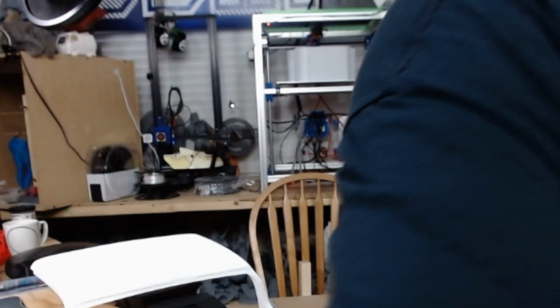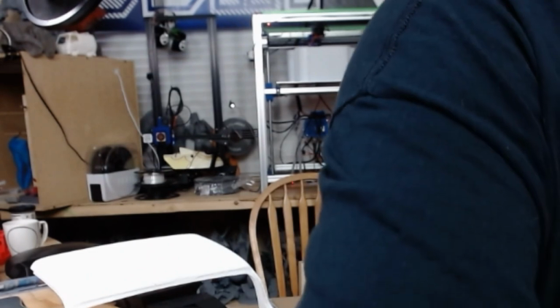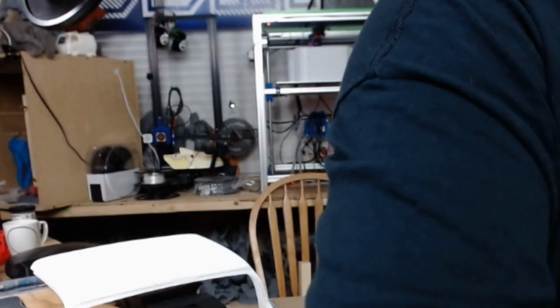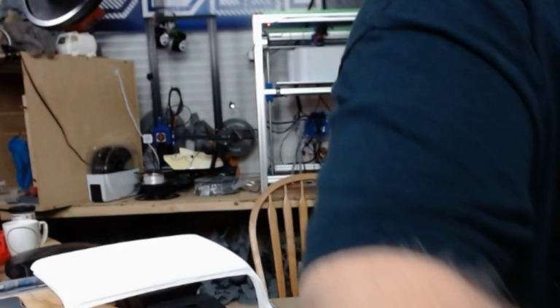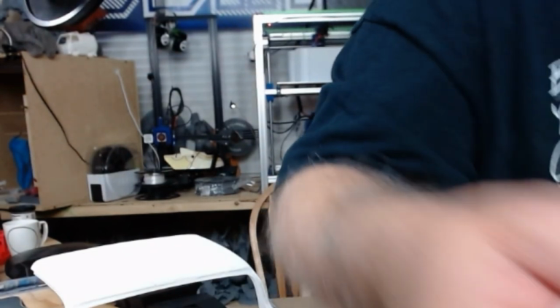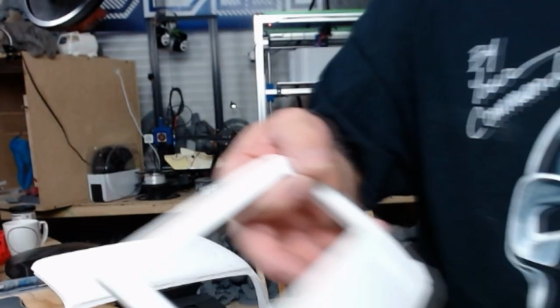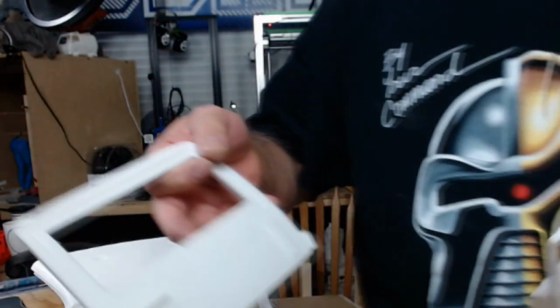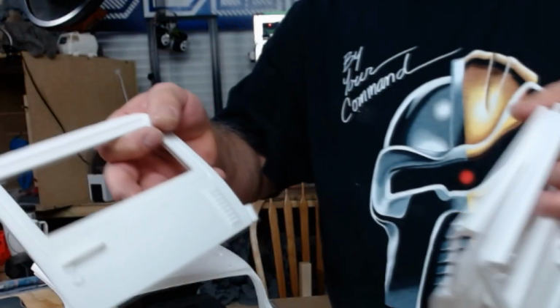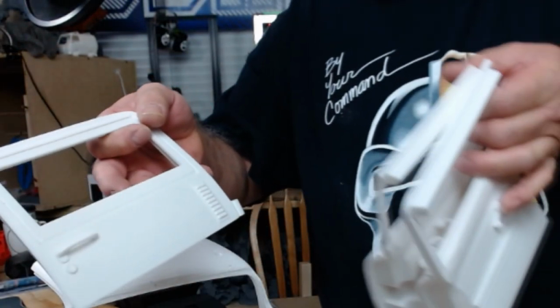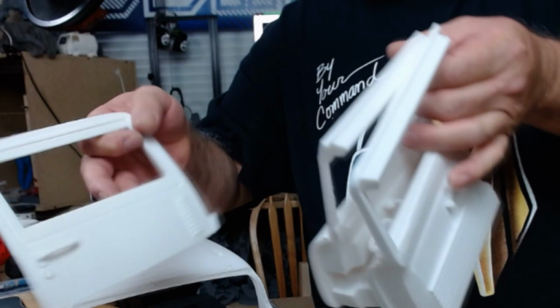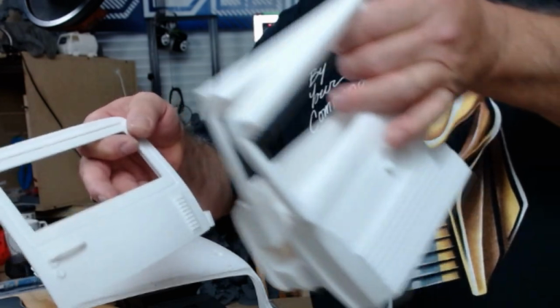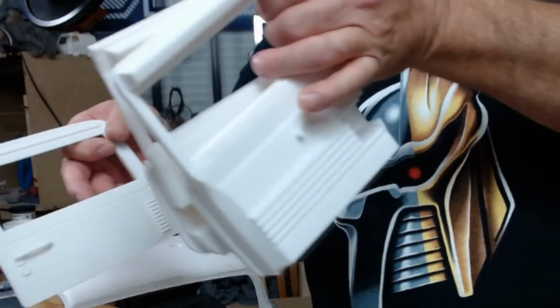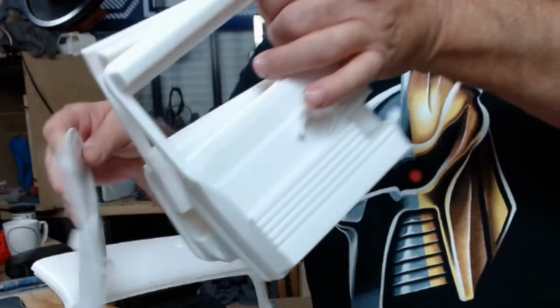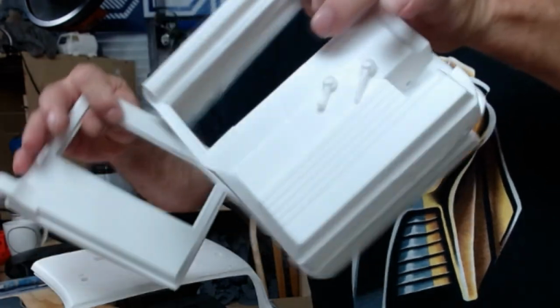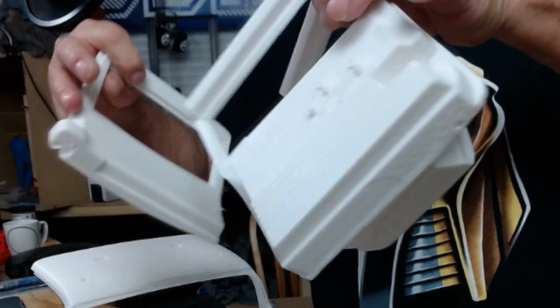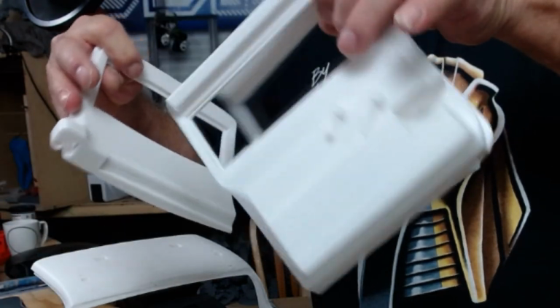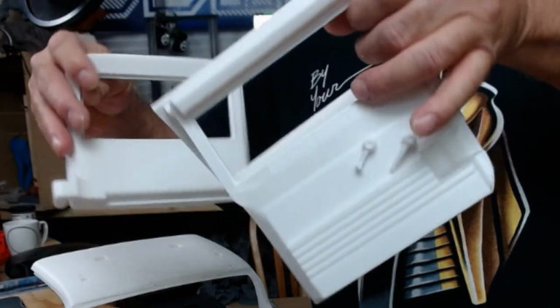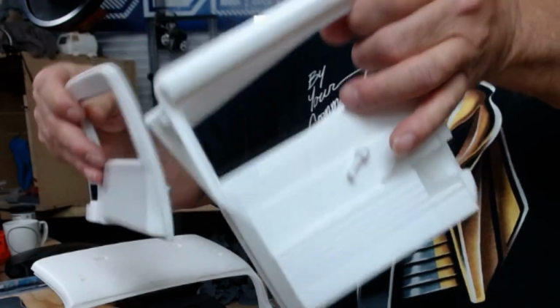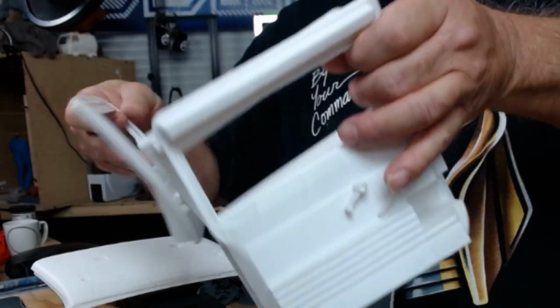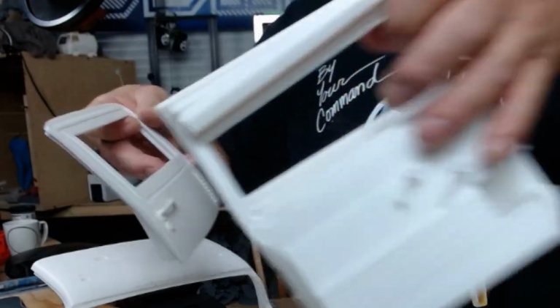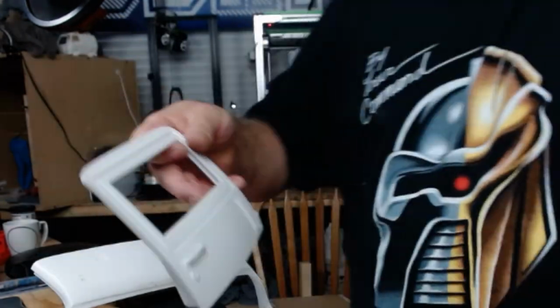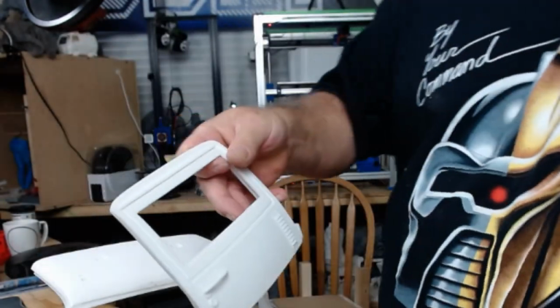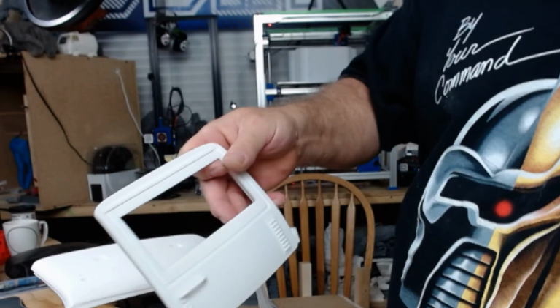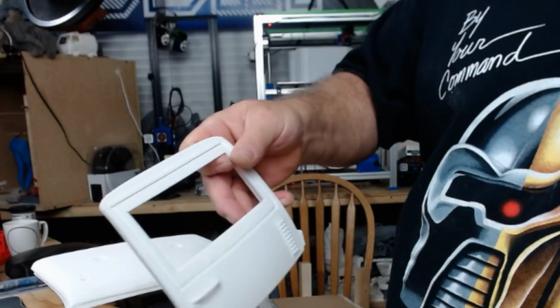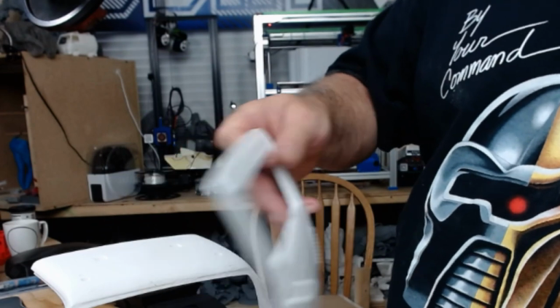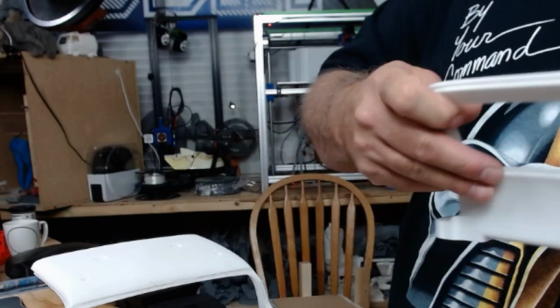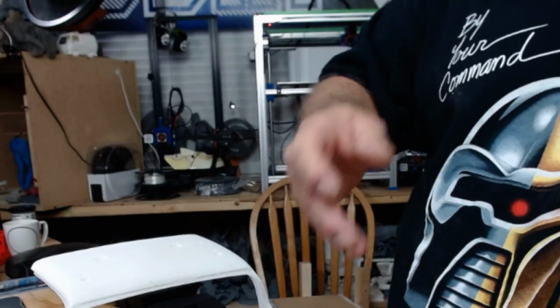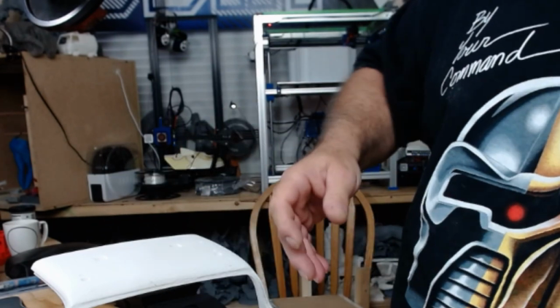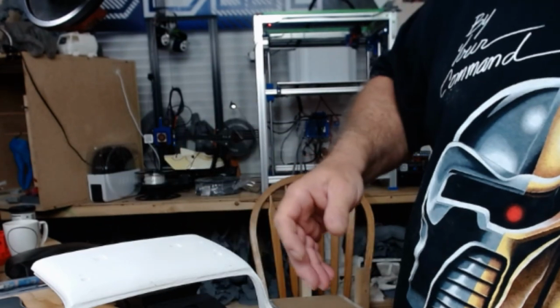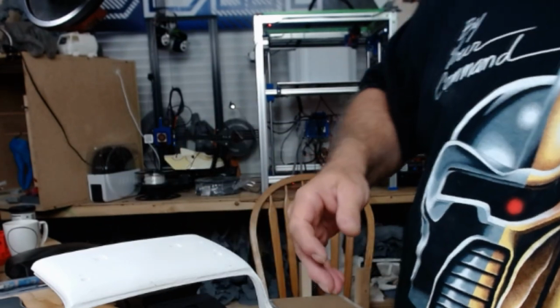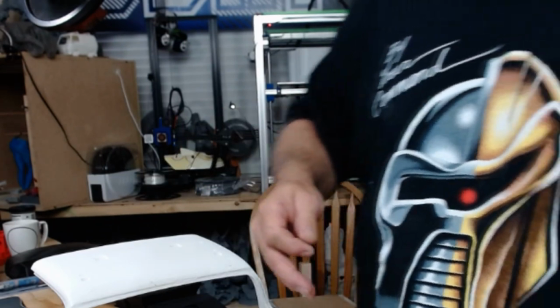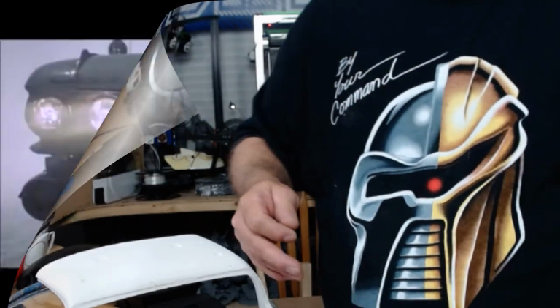And here's some more doors — lots of doors everywhere. Lots of work to do: lots of sanding, a little putty work here and there, and primer and sand — you know how it is.